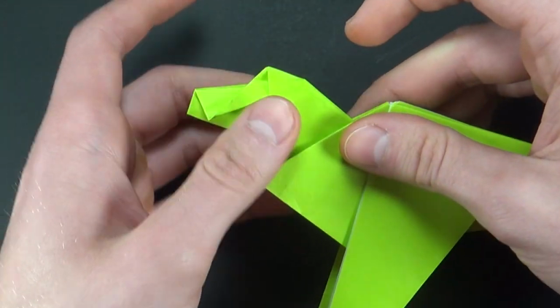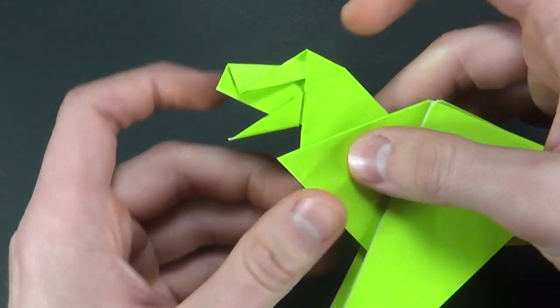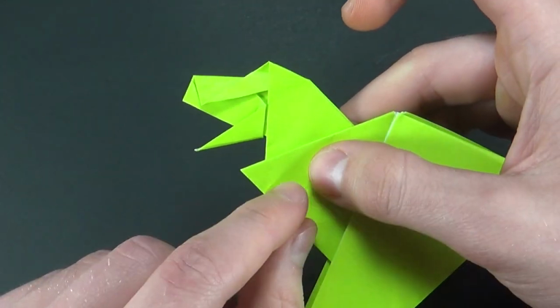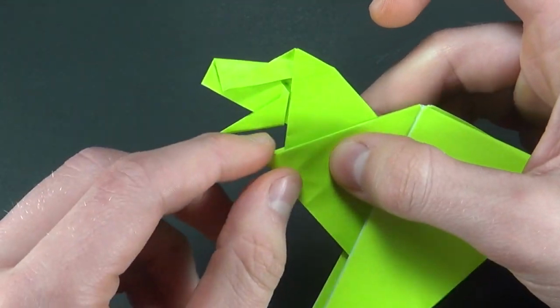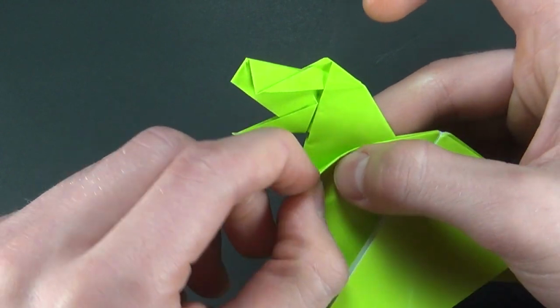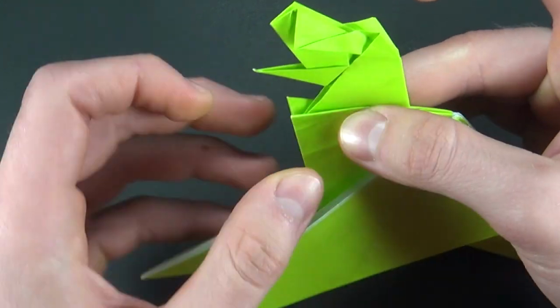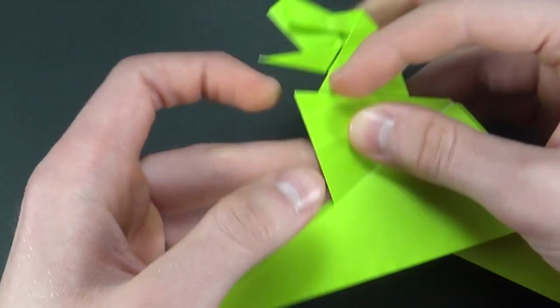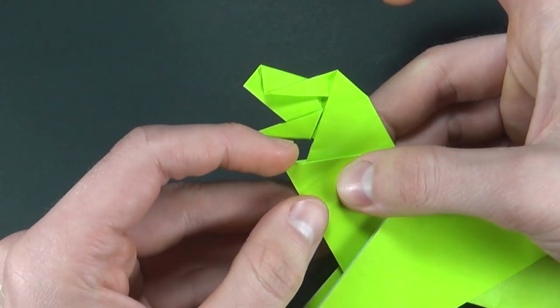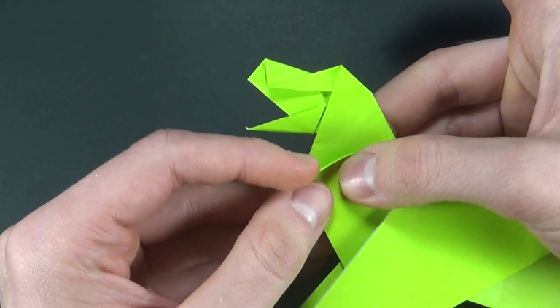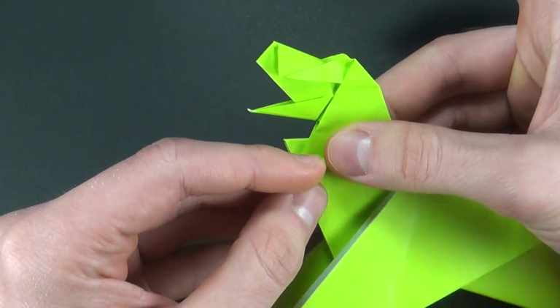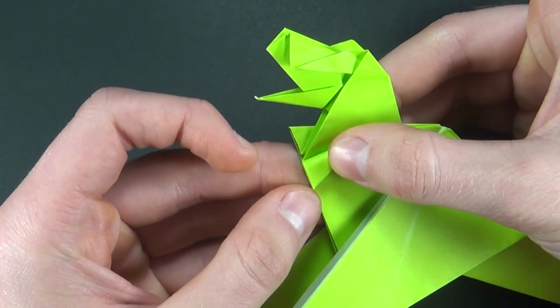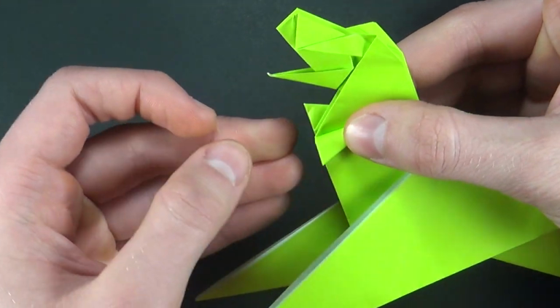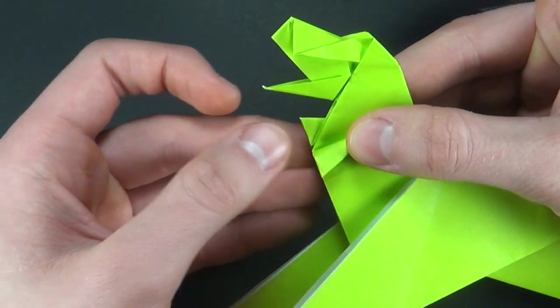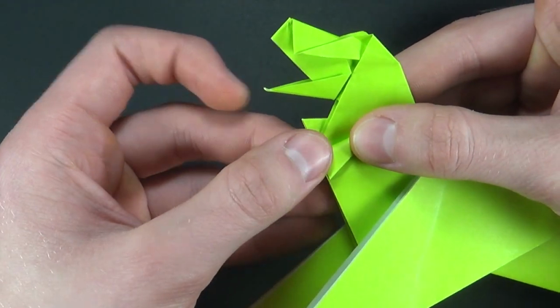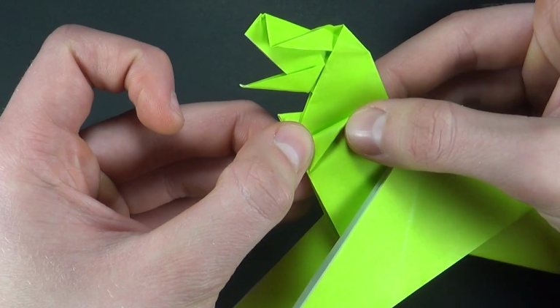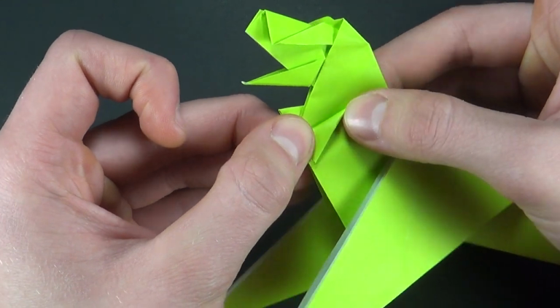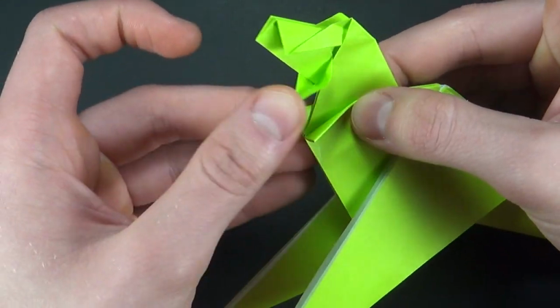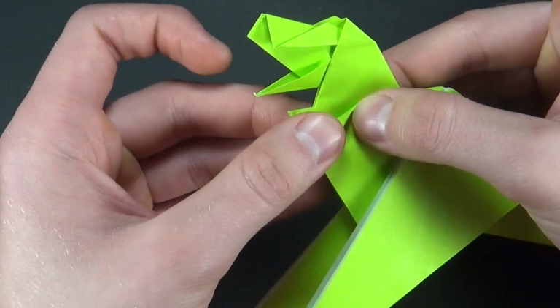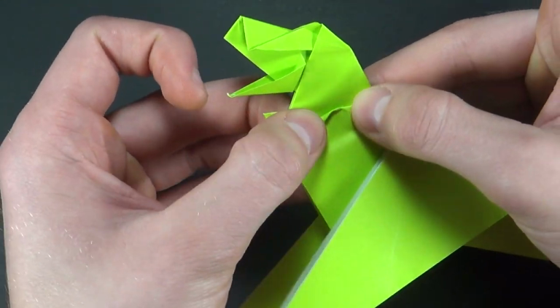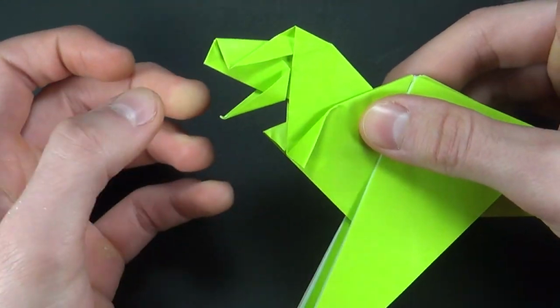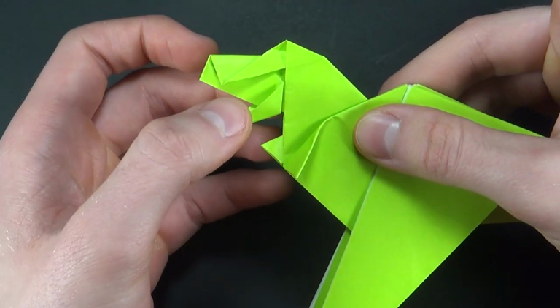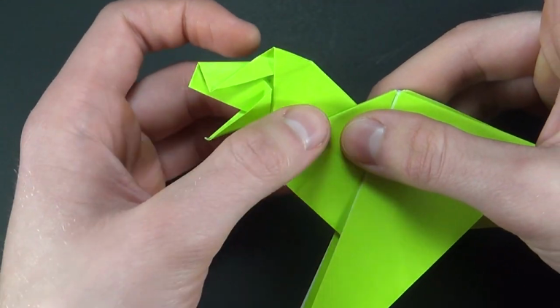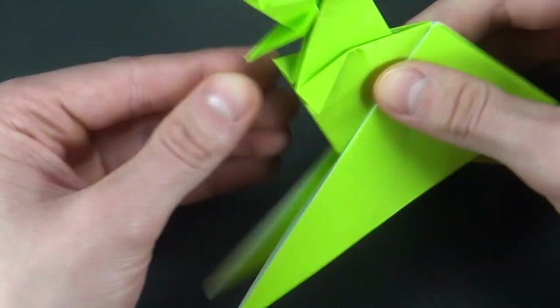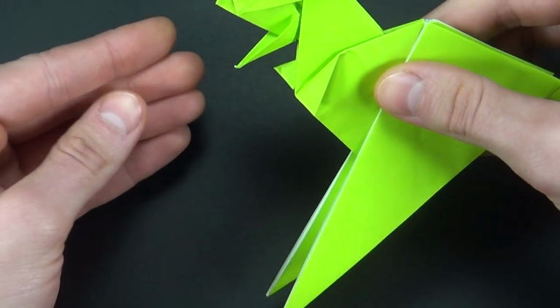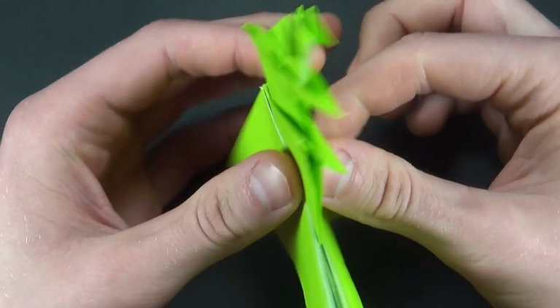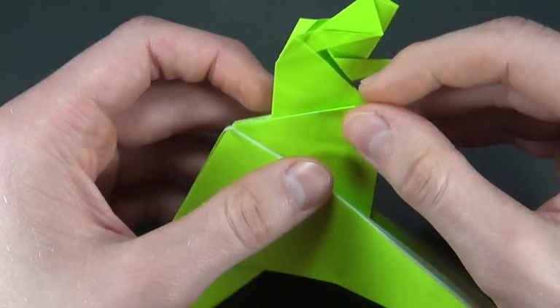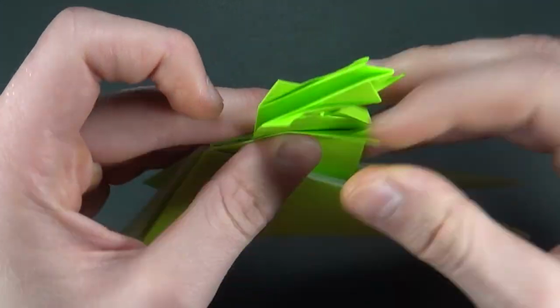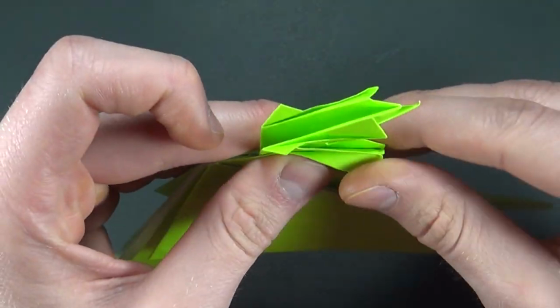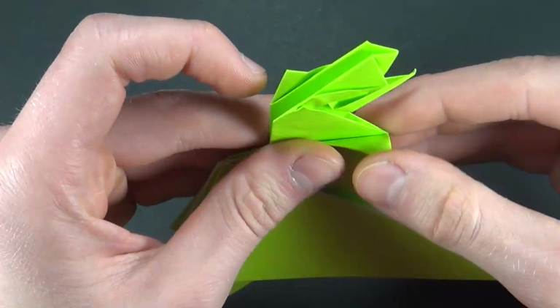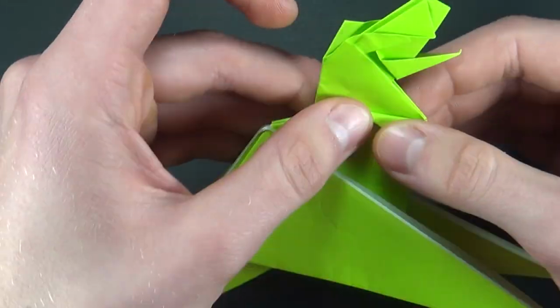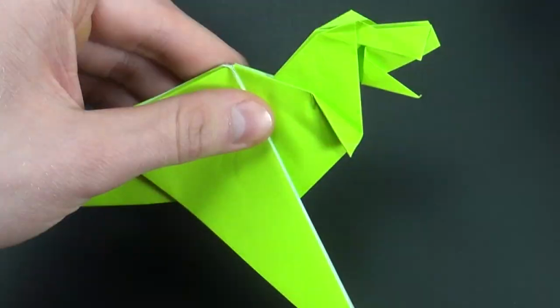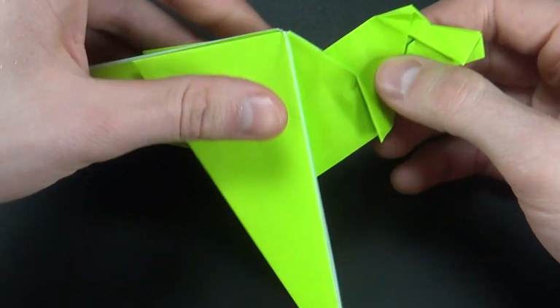Once you're satisfied with the head we can start by making little arms over here. The way you do them is just by folding all the way down like this, and you can play around with proportions as well. I'll do the same thing on the other side. Now let's do the legs.